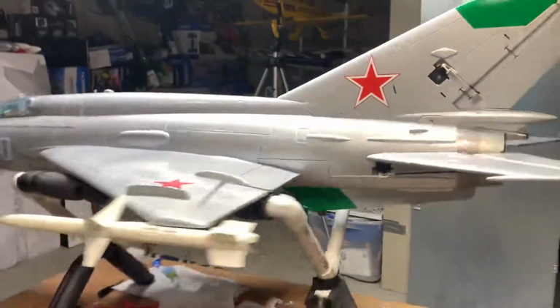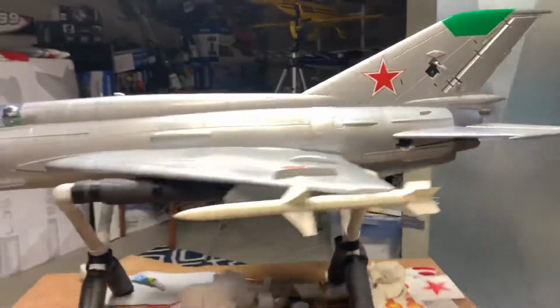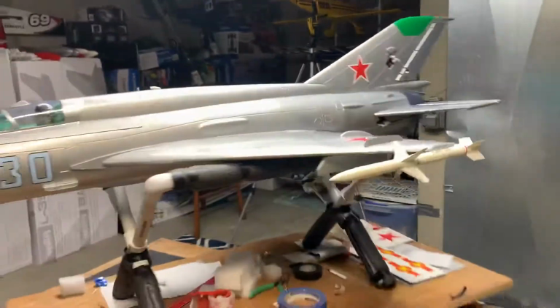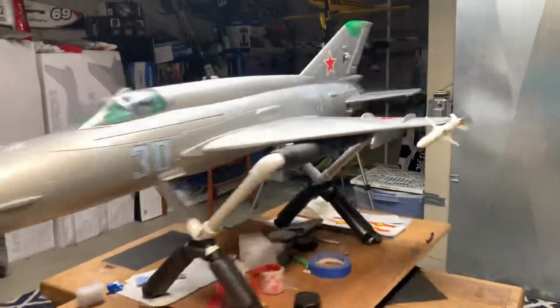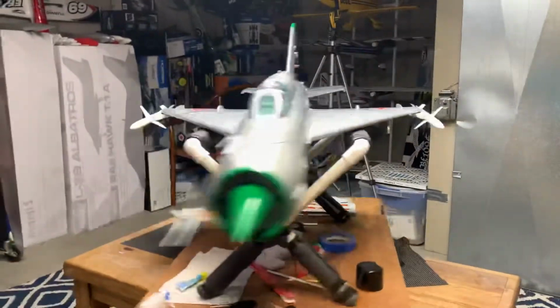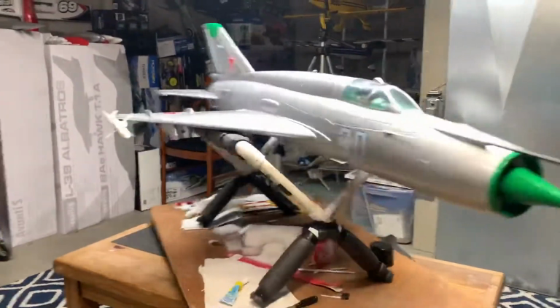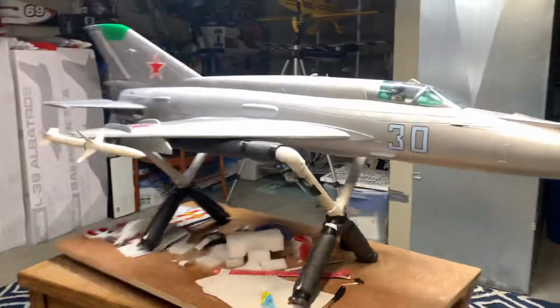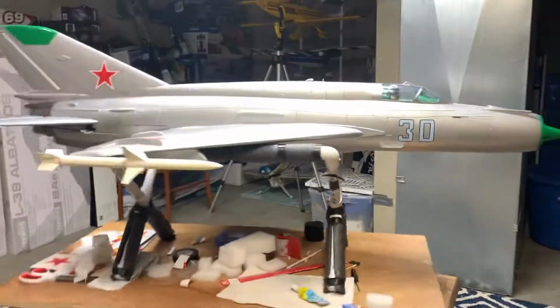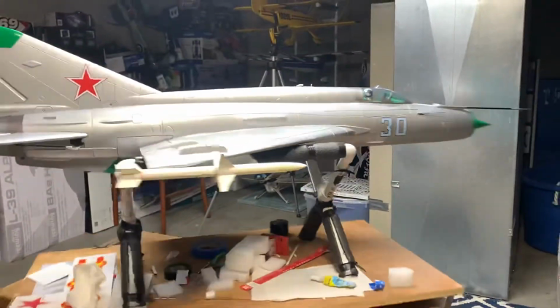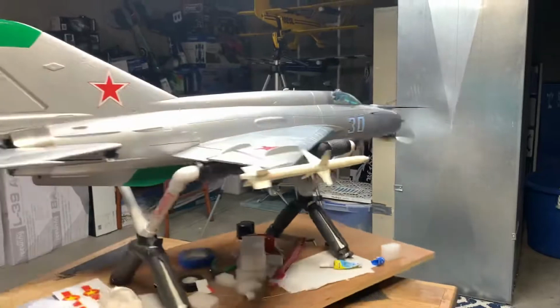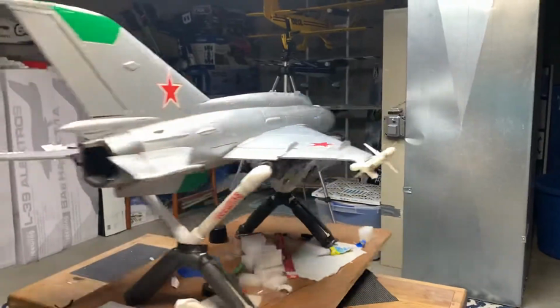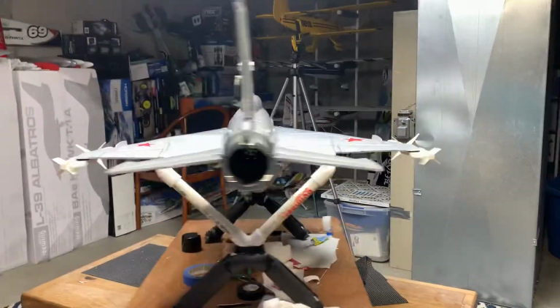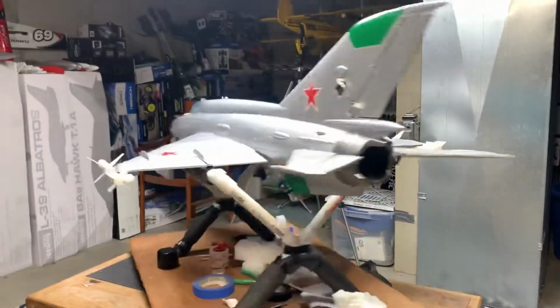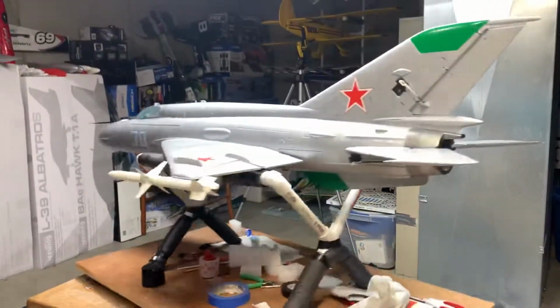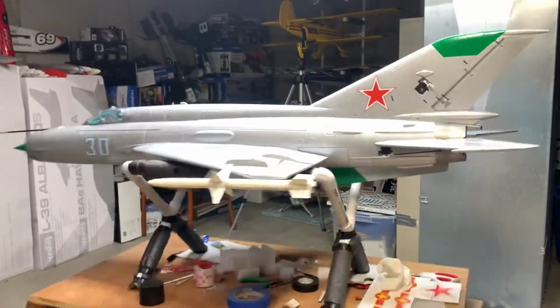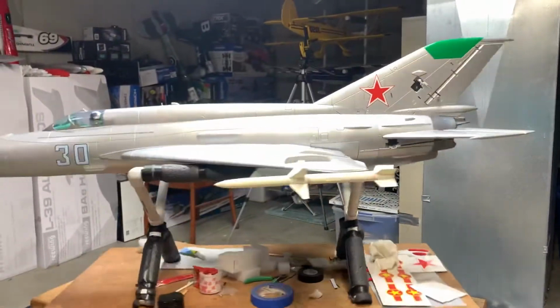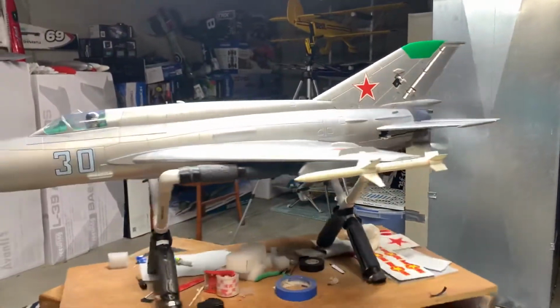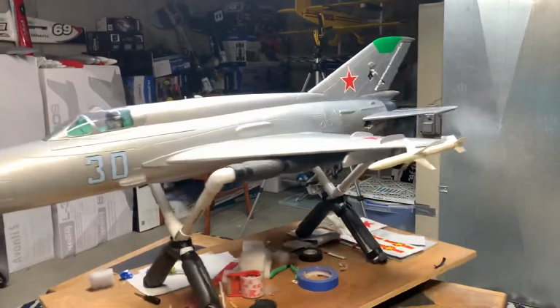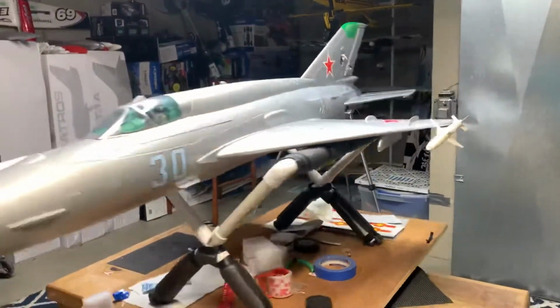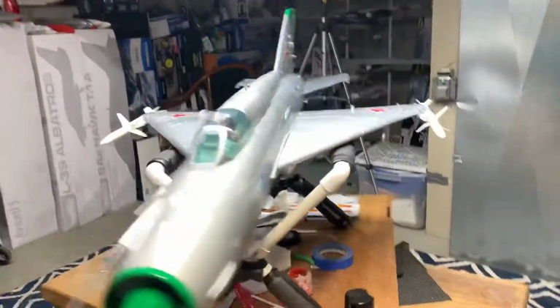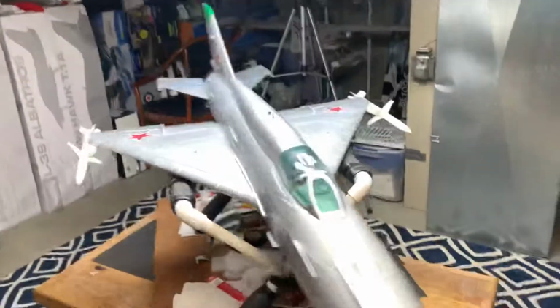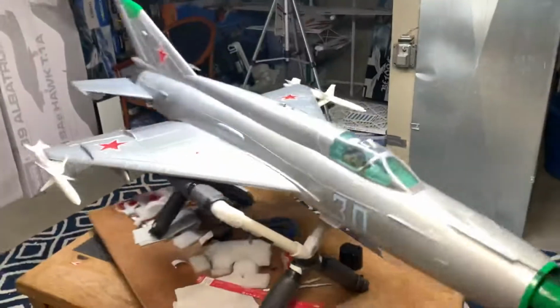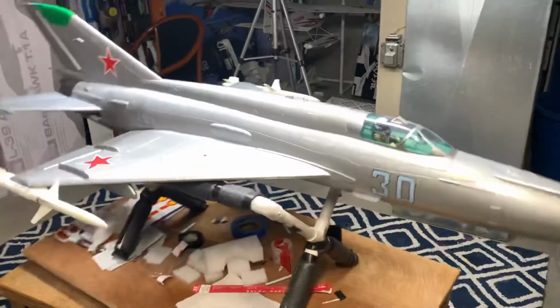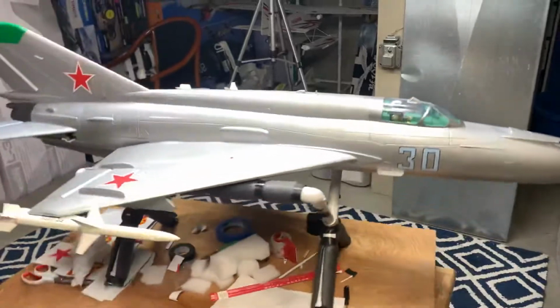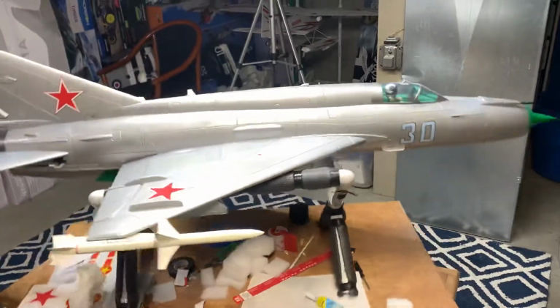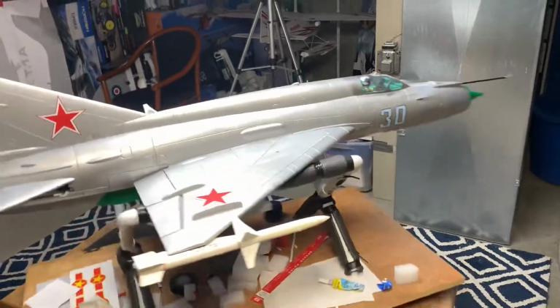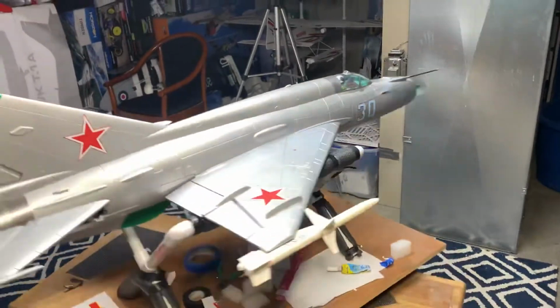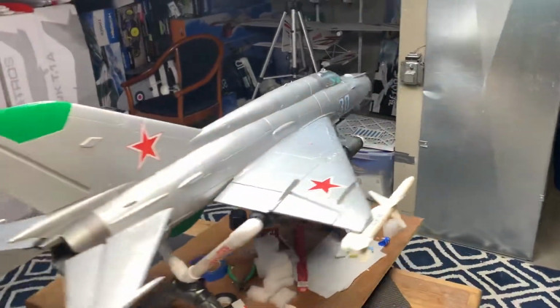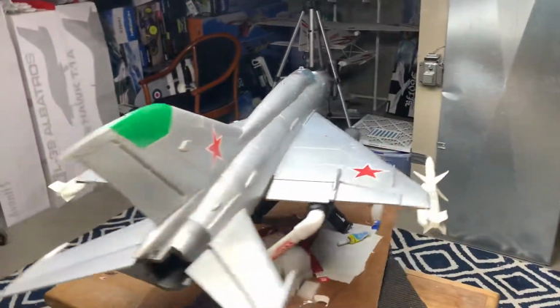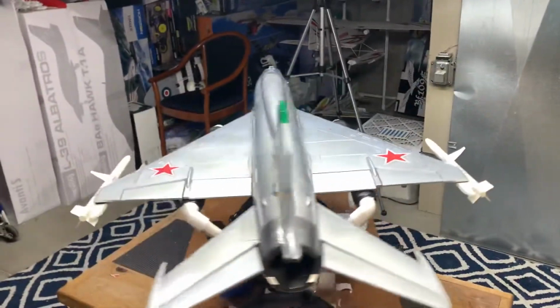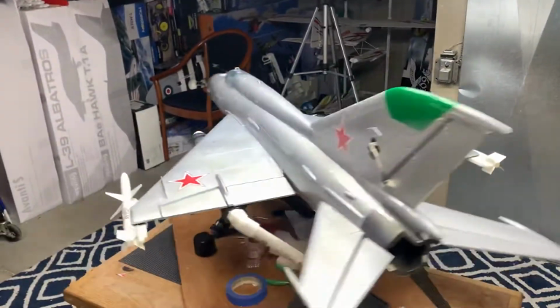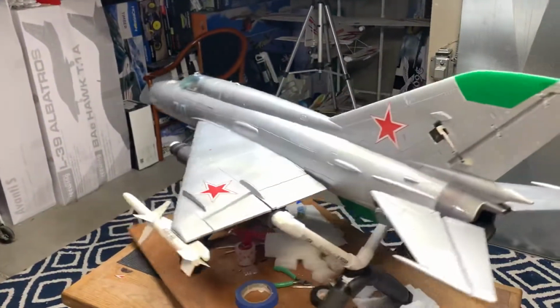Alright guys, thanks for tuning in to Deuces Wild channel. I just wanted to get your input on these AIM missiles that I decided to put on my MiG-21.